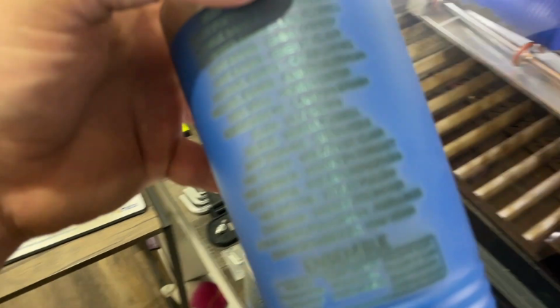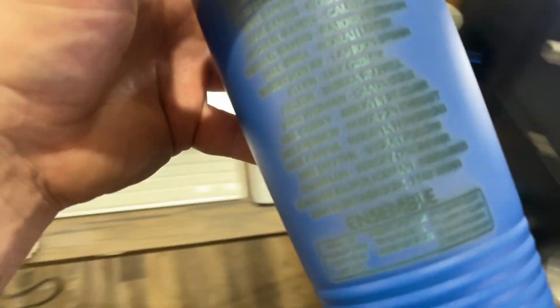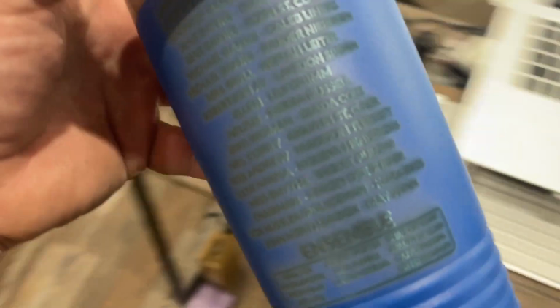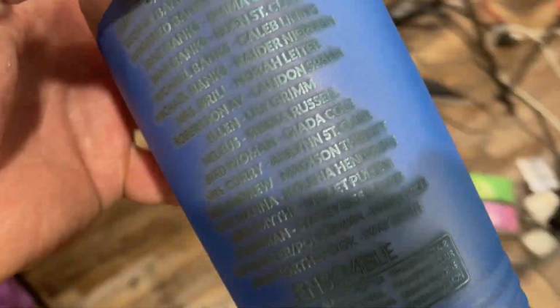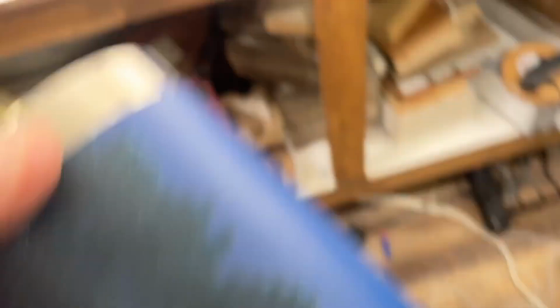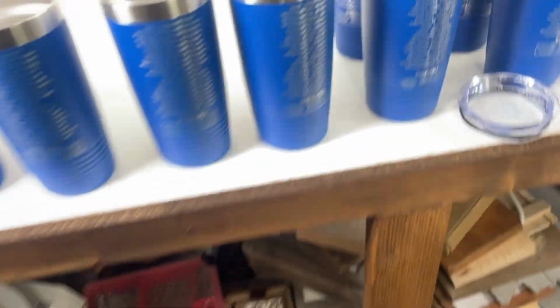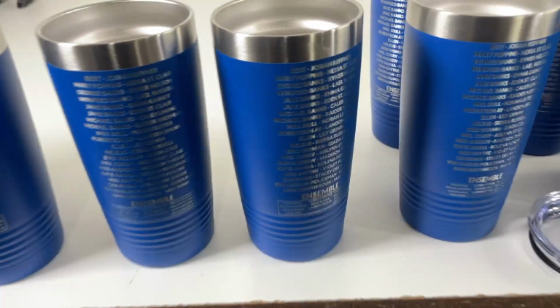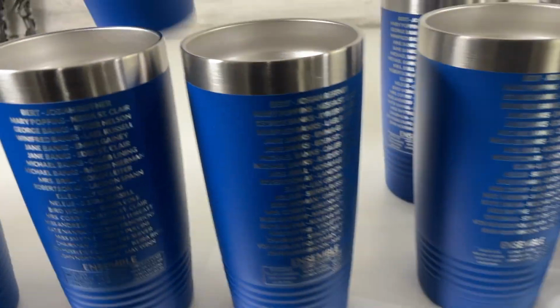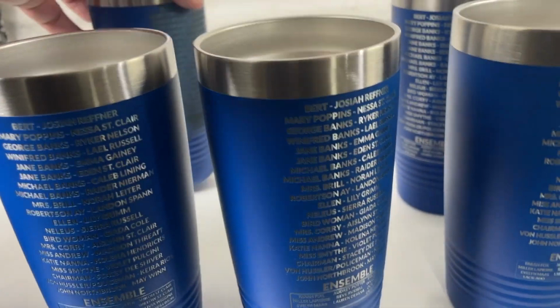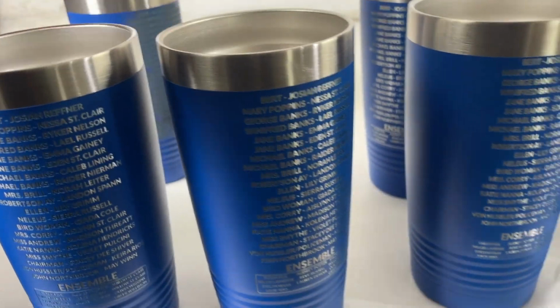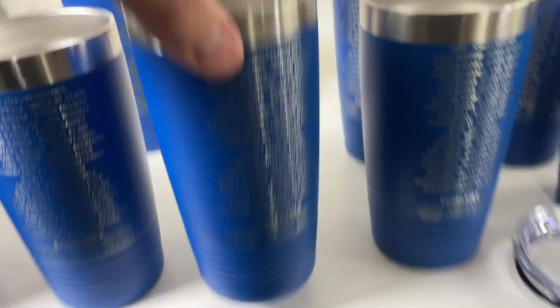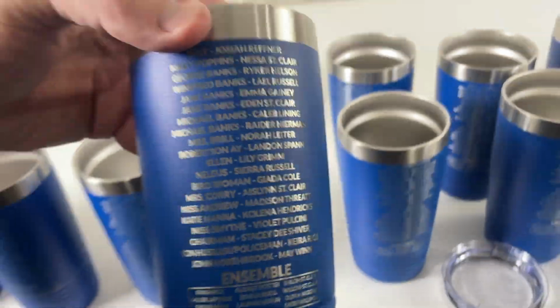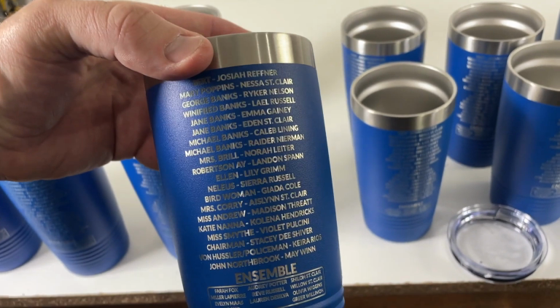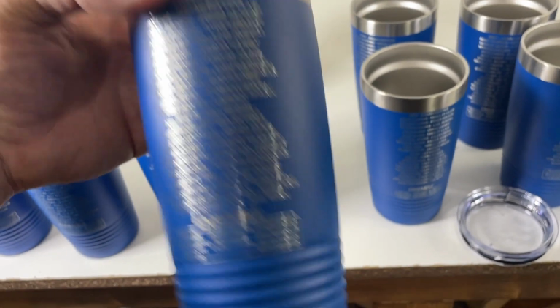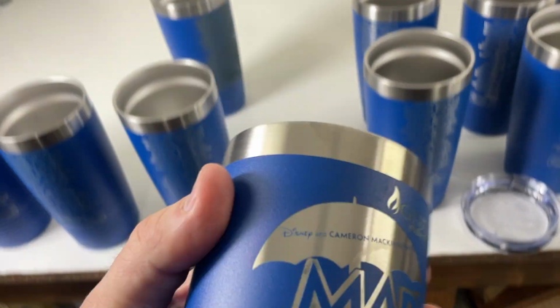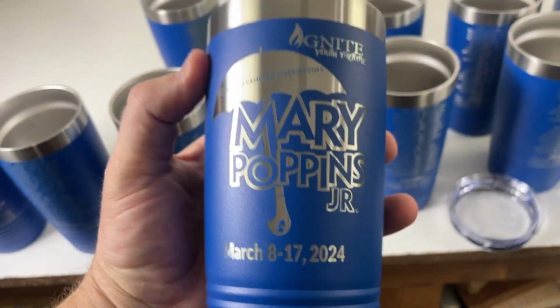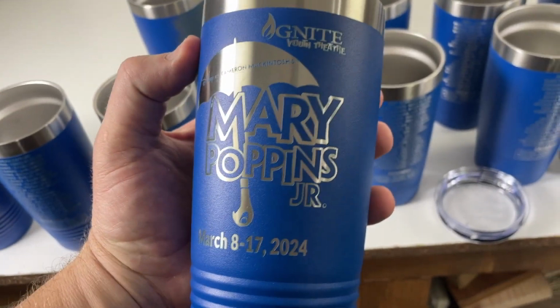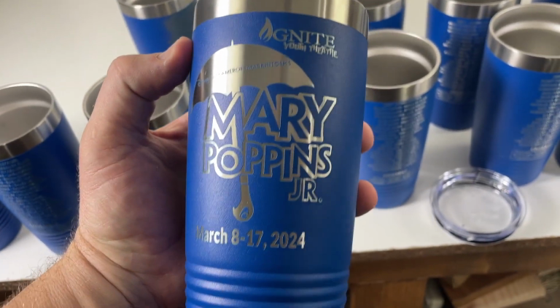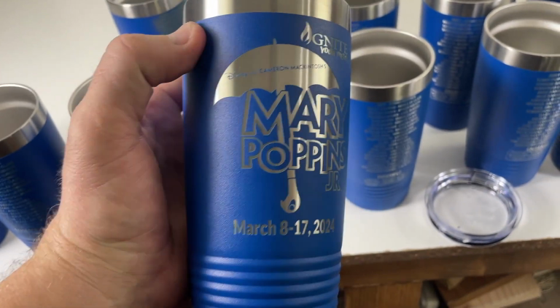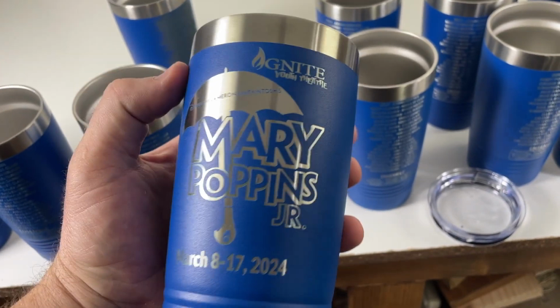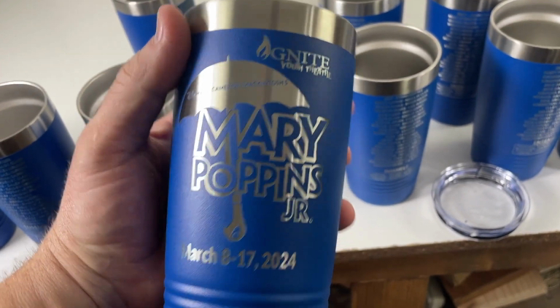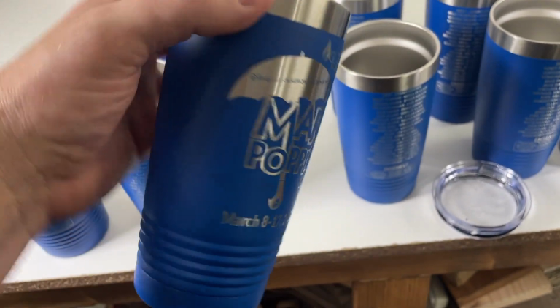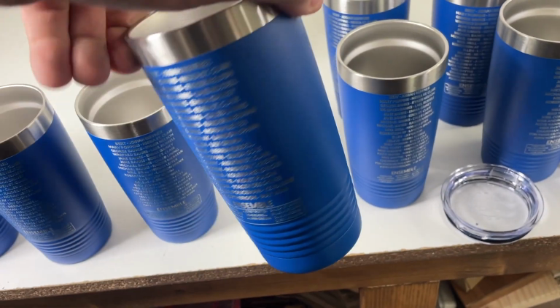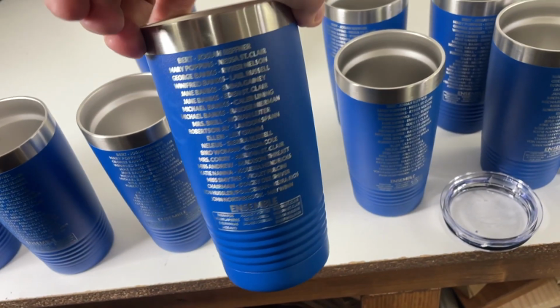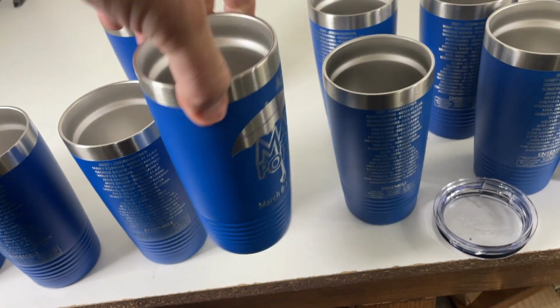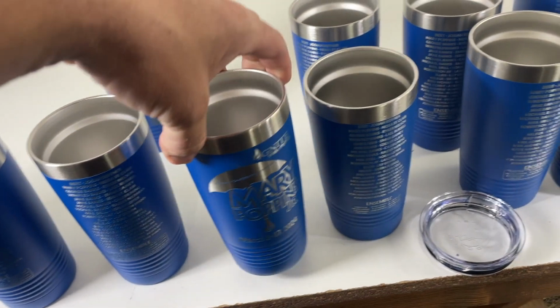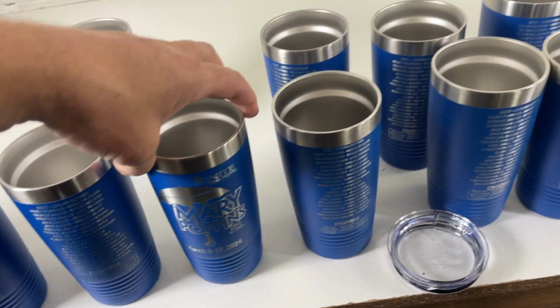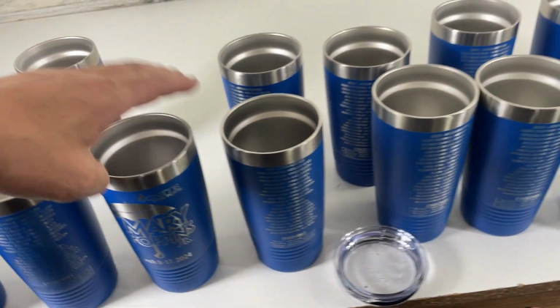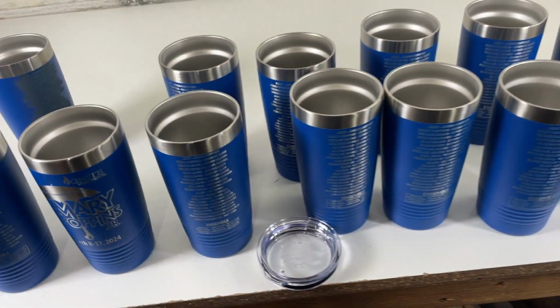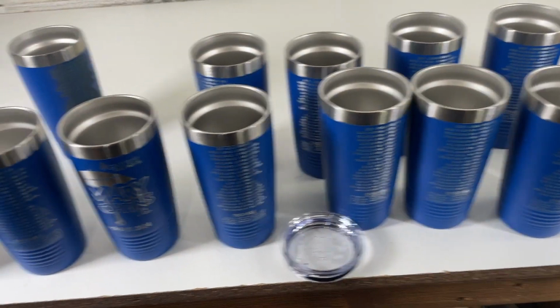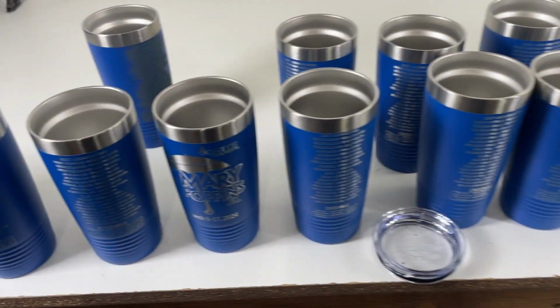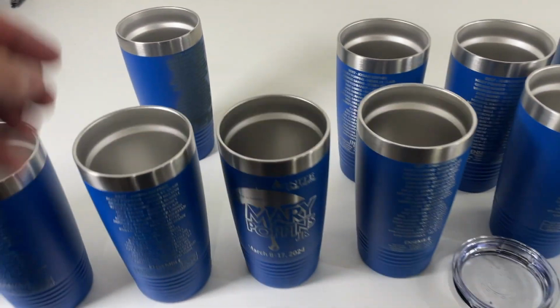So you need to shine this up a little bit — this is what it will look like for a local play going on. Super fast to be able to knock out a ton of cups.